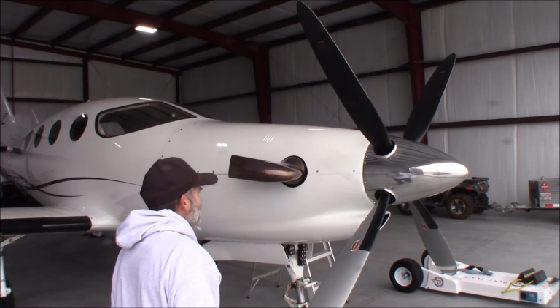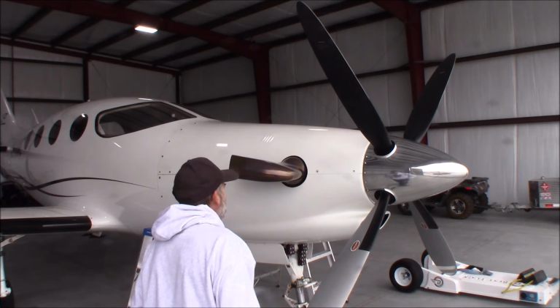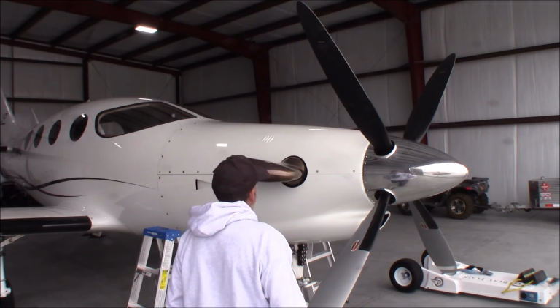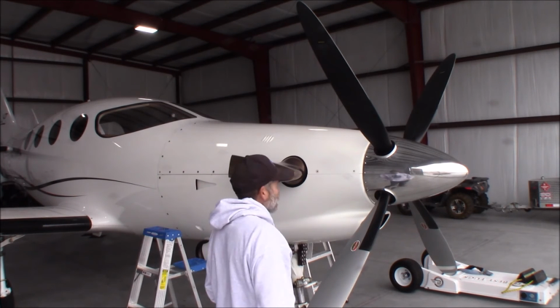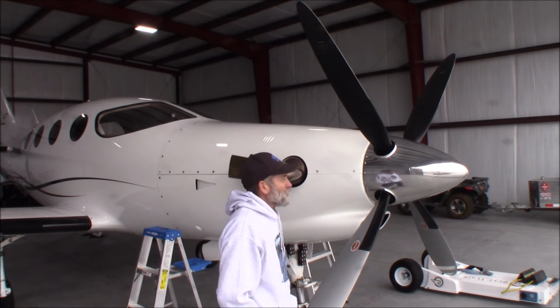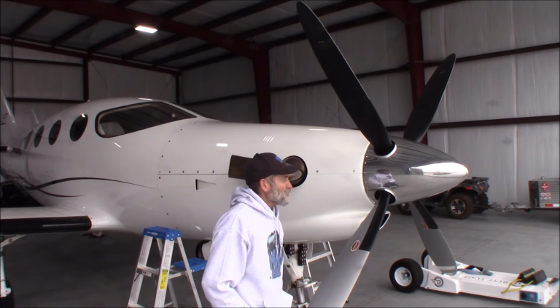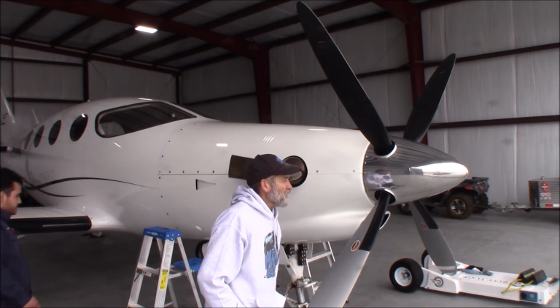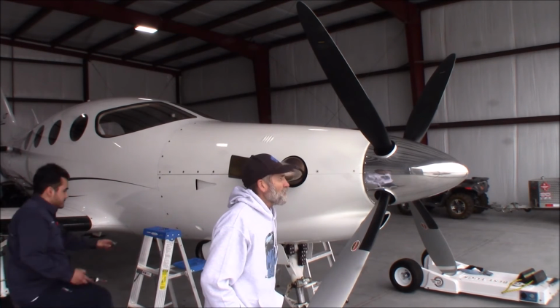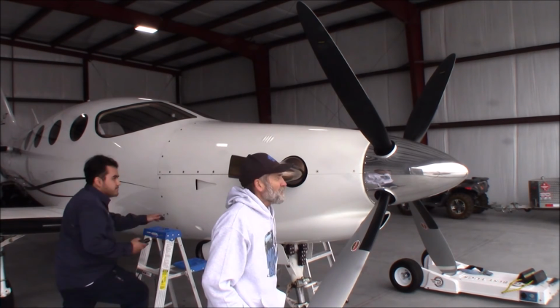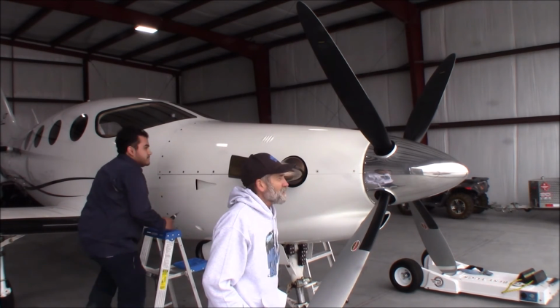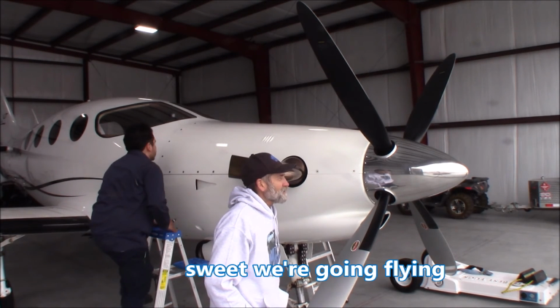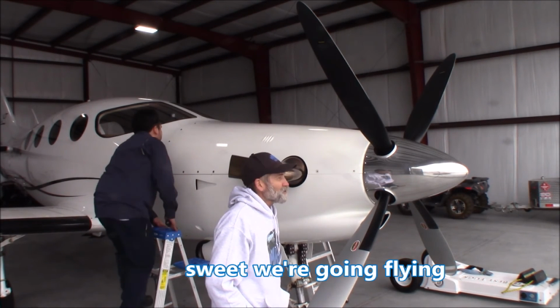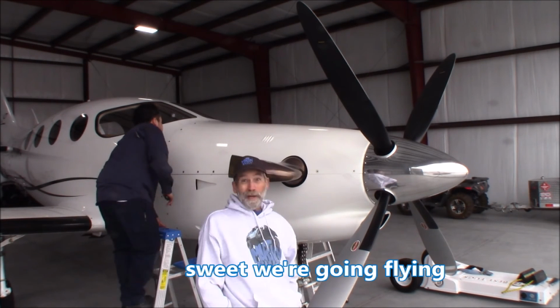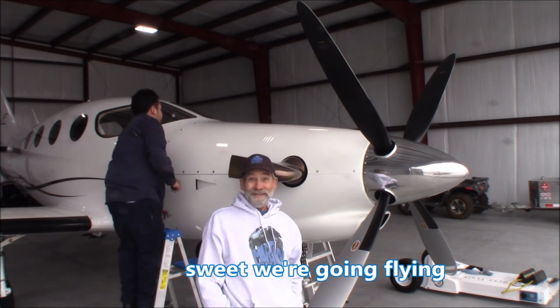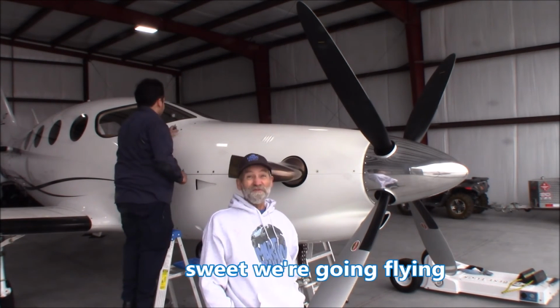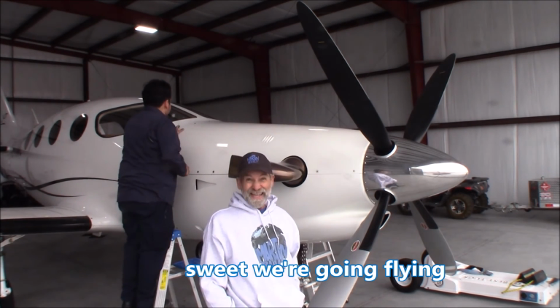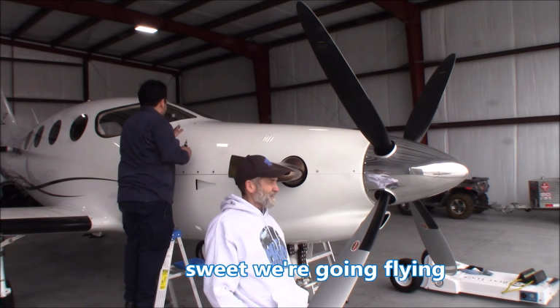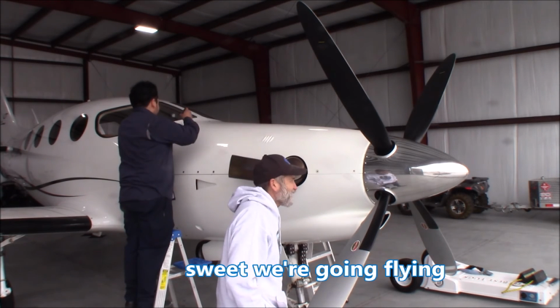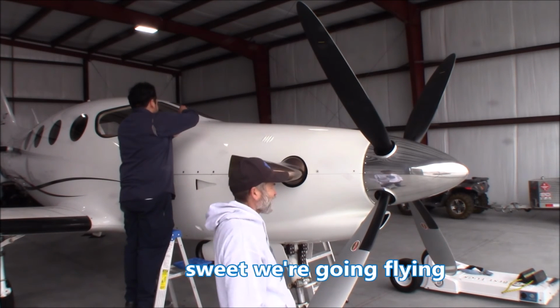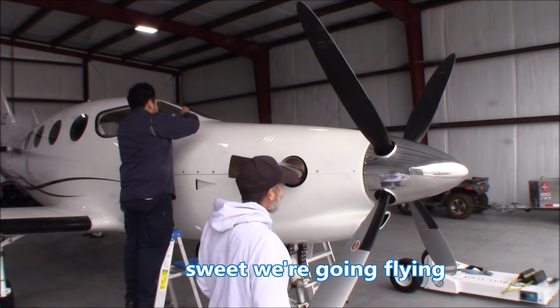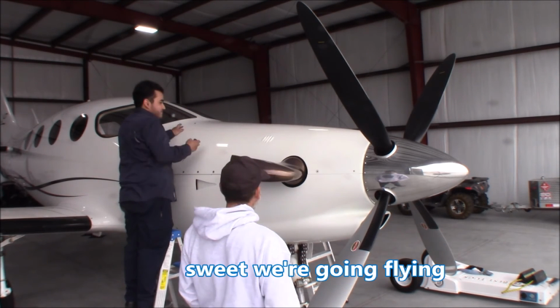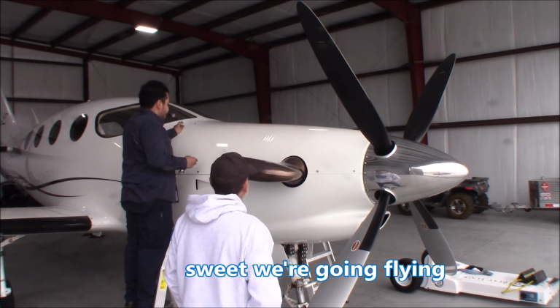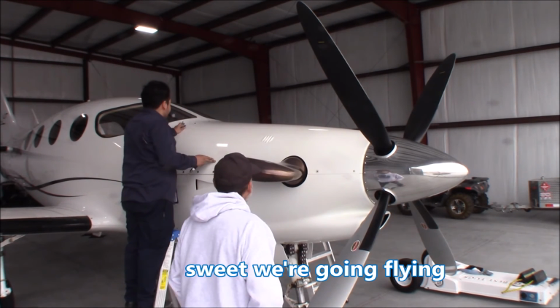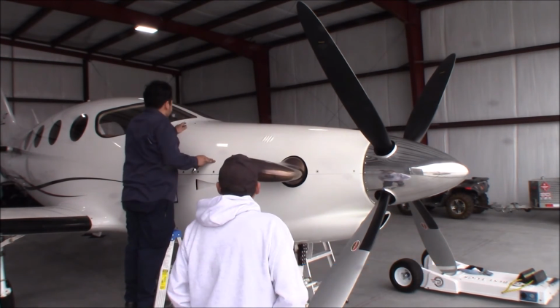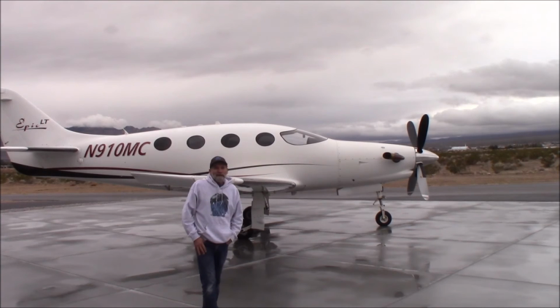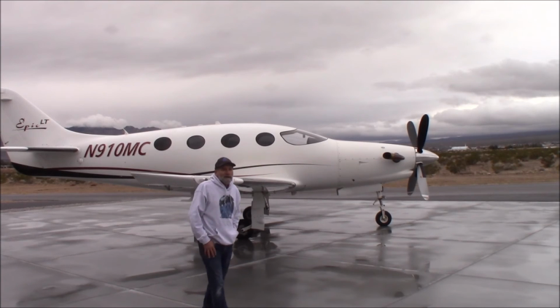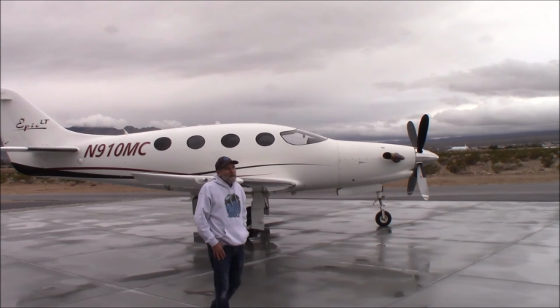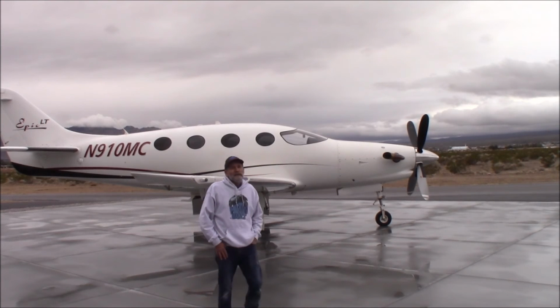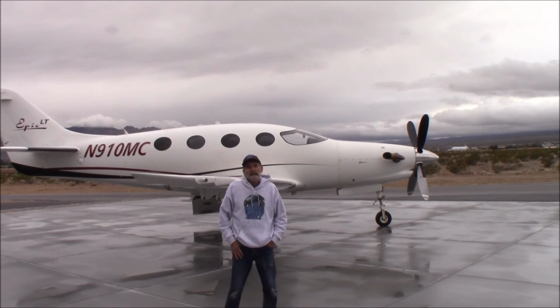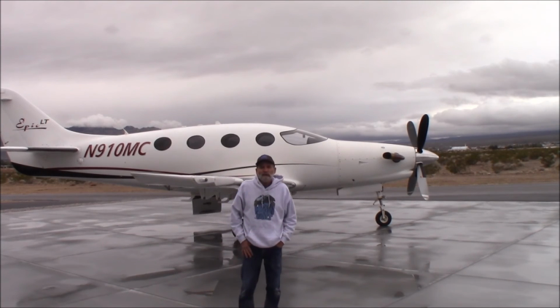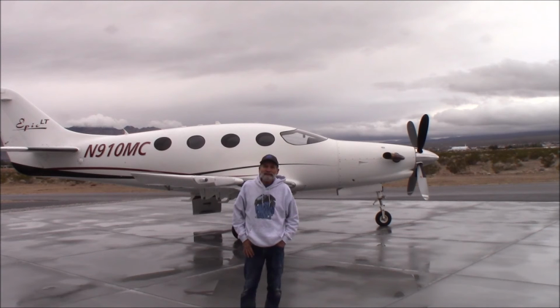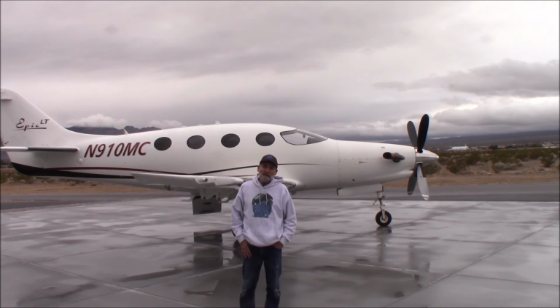We're going to be firing this up in a little bit and taking it up for a quick test flight. I'll be in the front right seat.